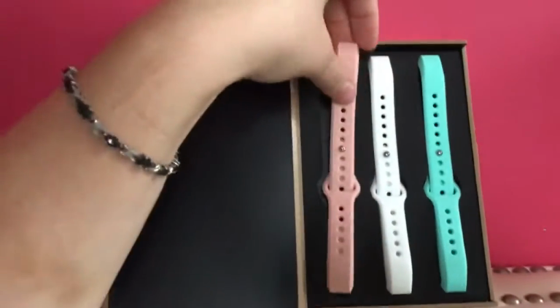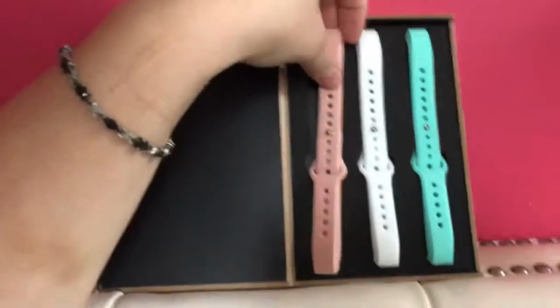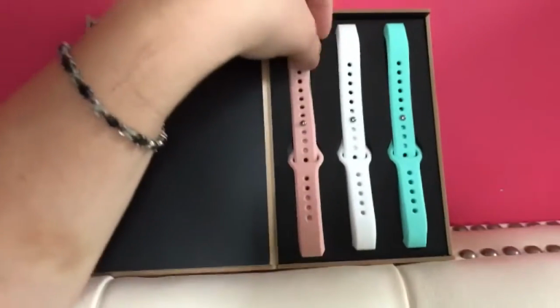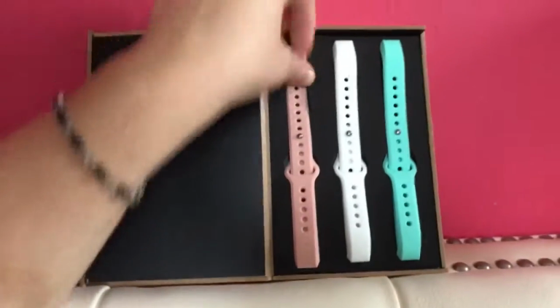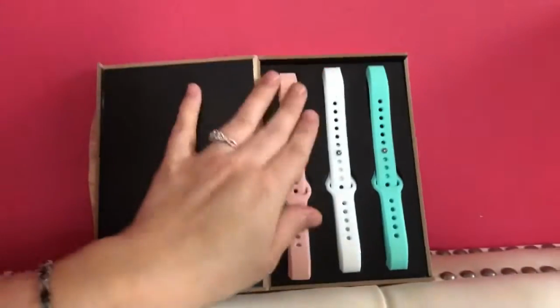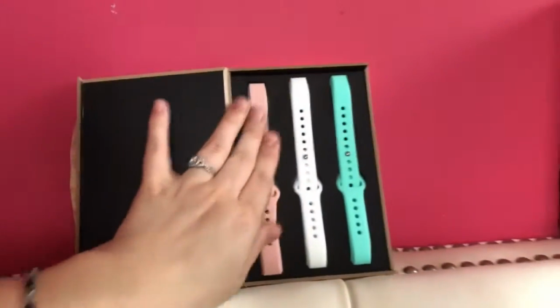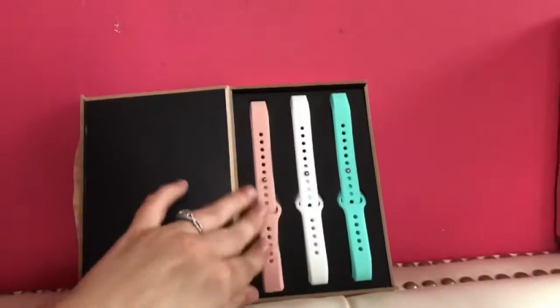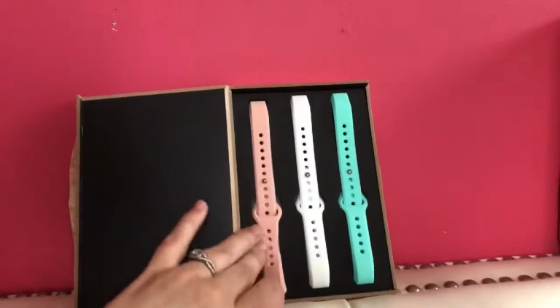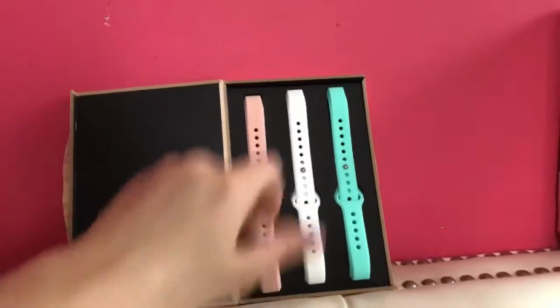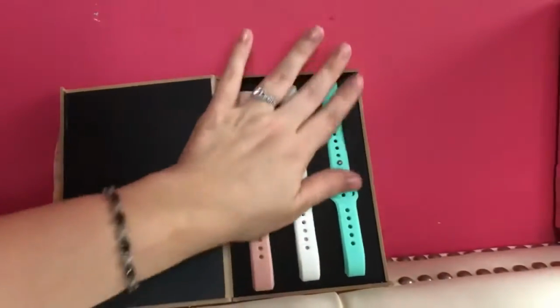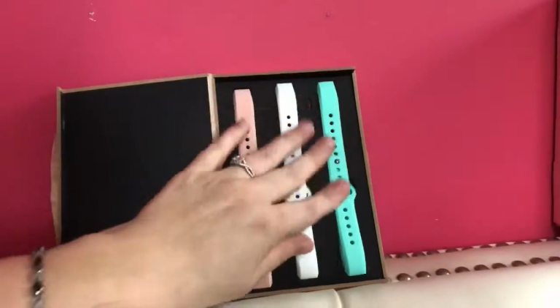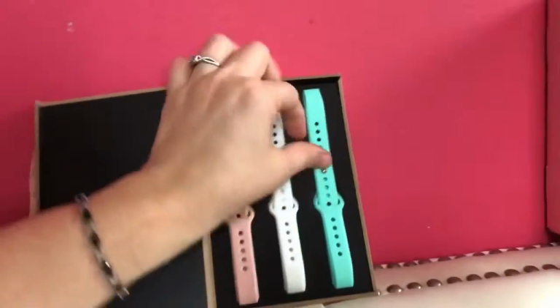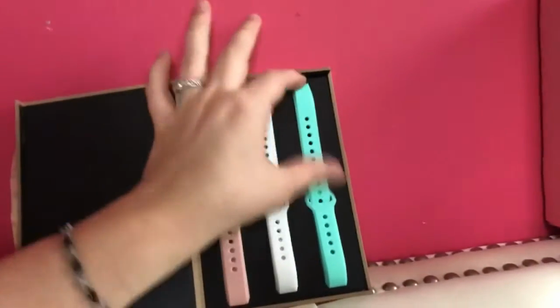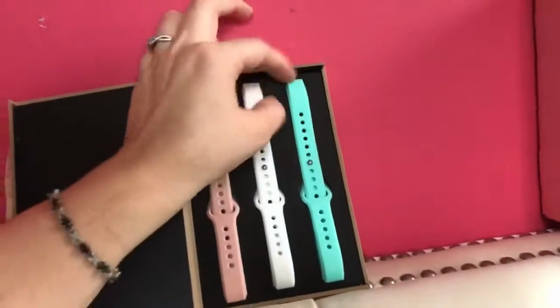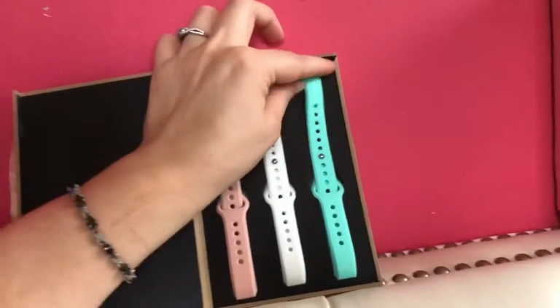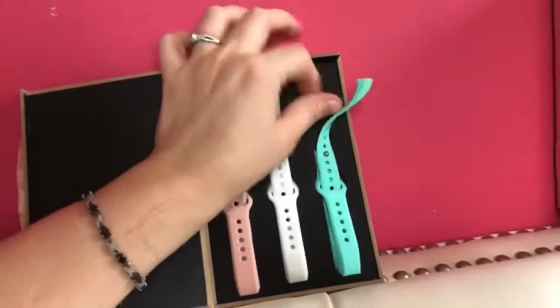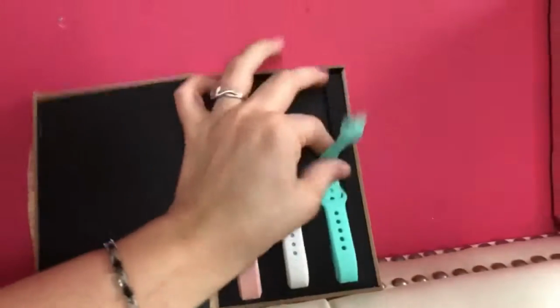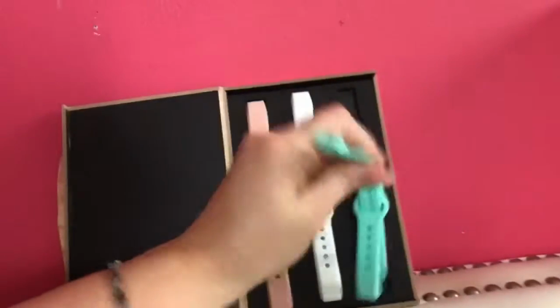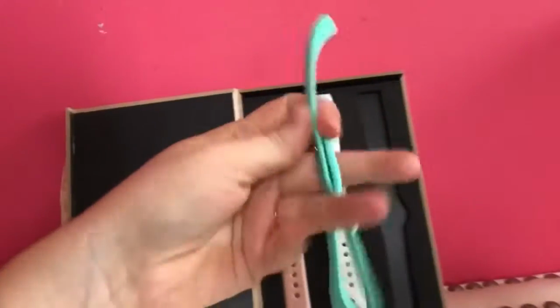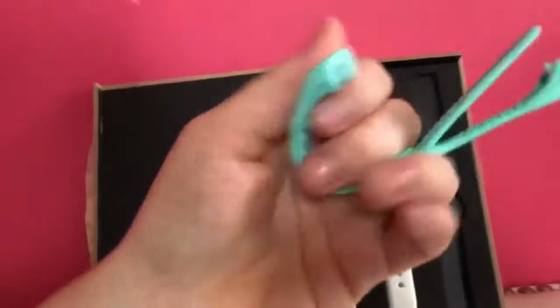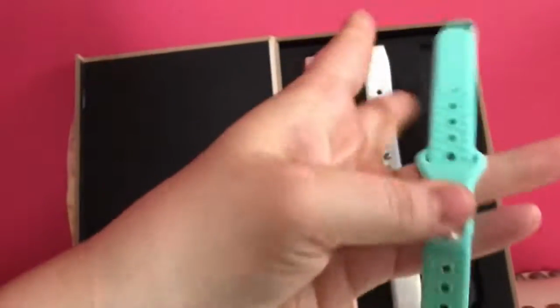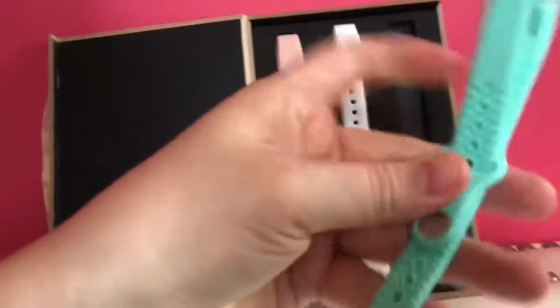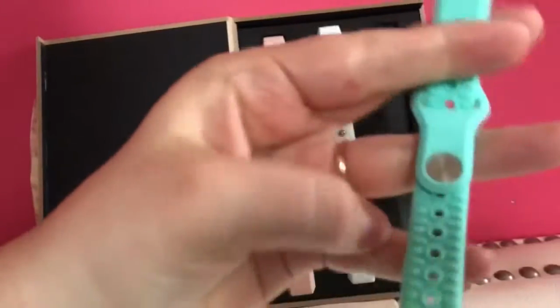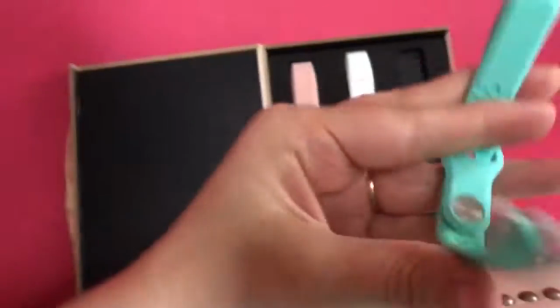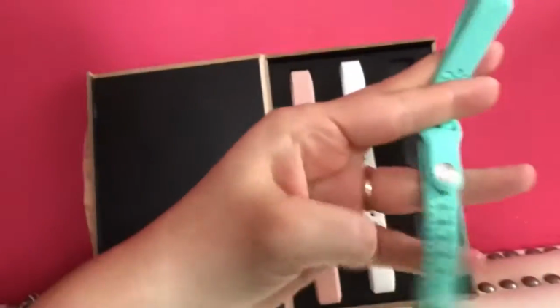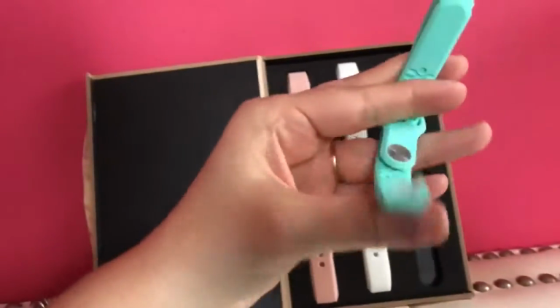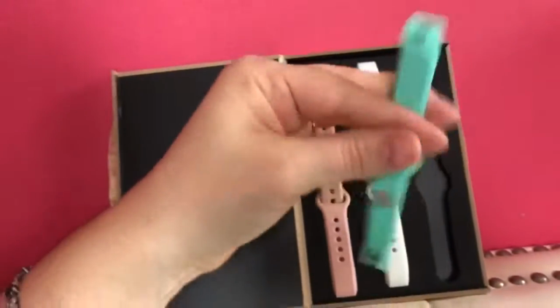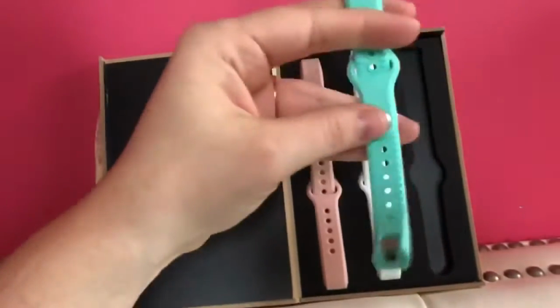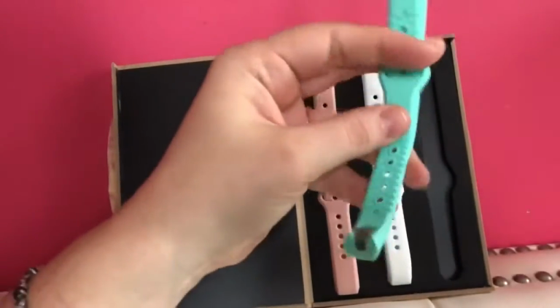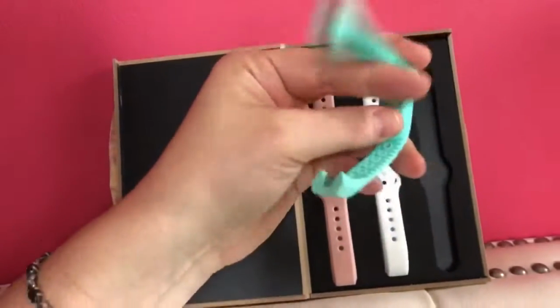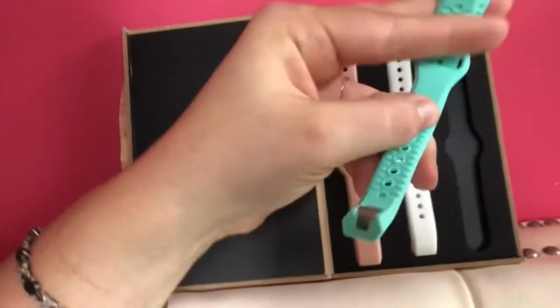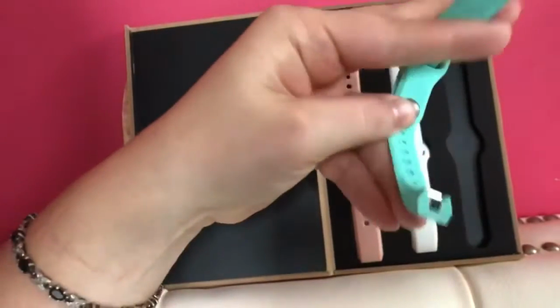So one day you can sport pink, one day it's white, and one day it's teal. They're really nice. They just clip right in for three different fitness trackers — I'll put the information below.